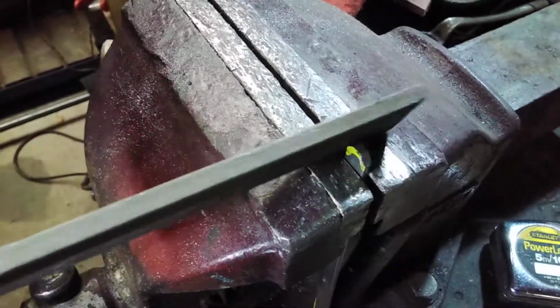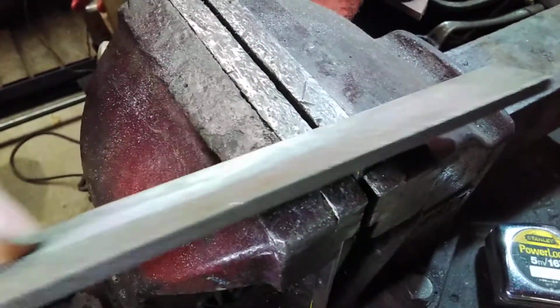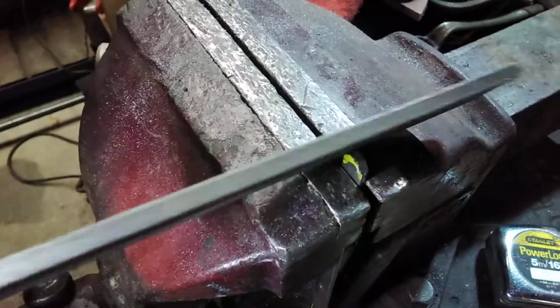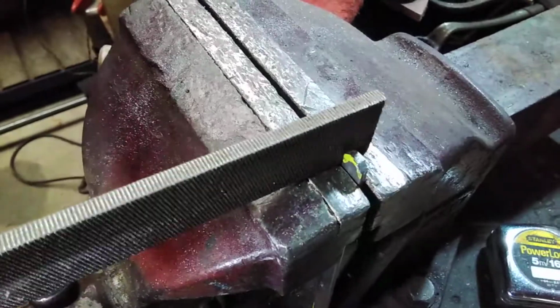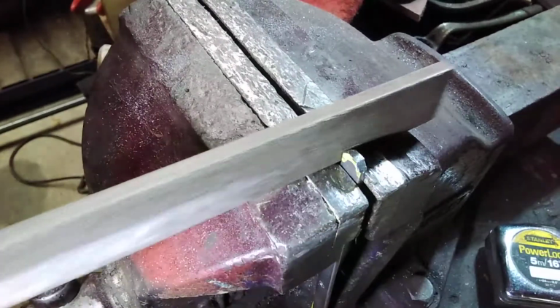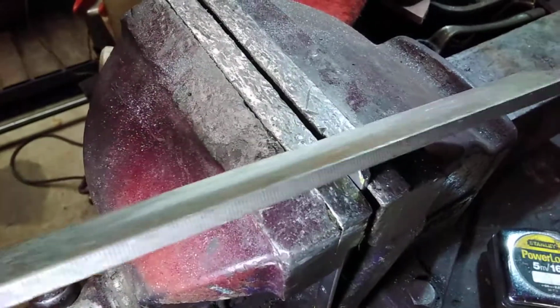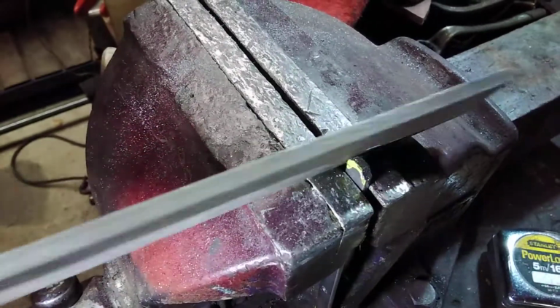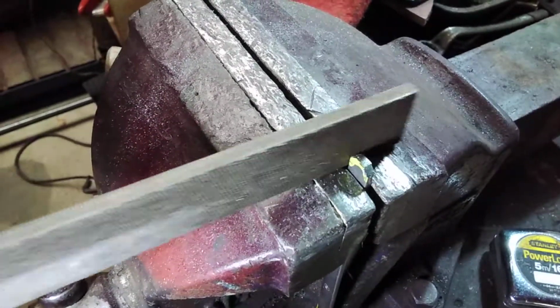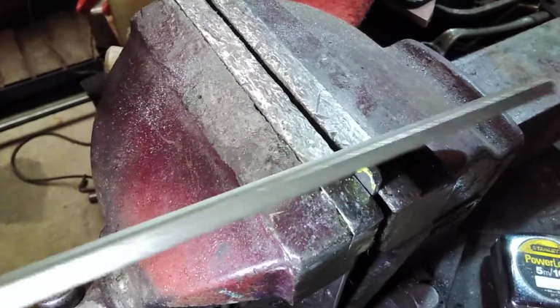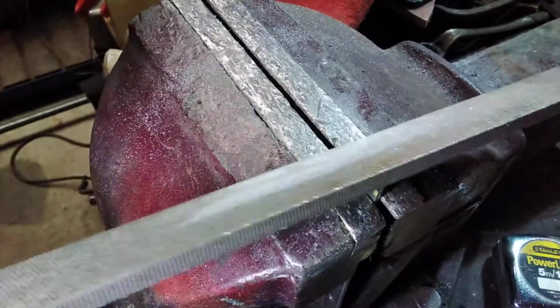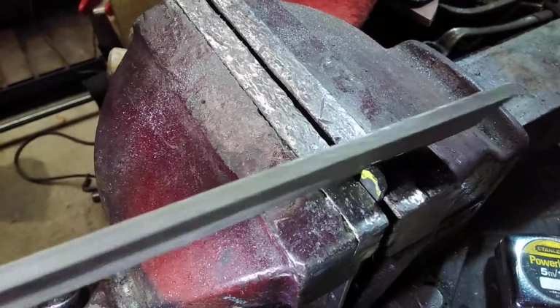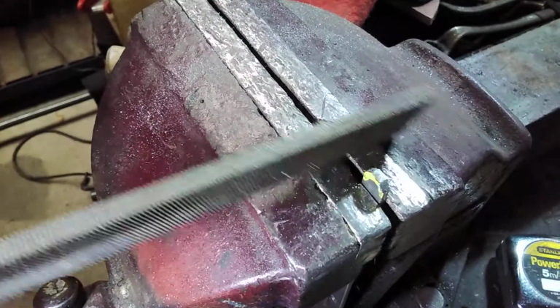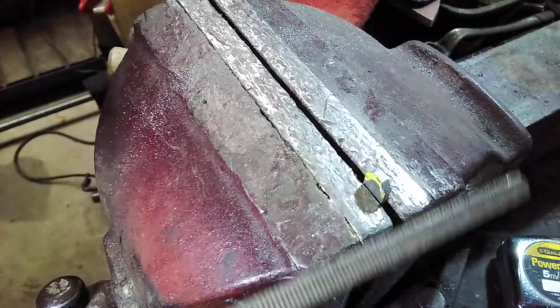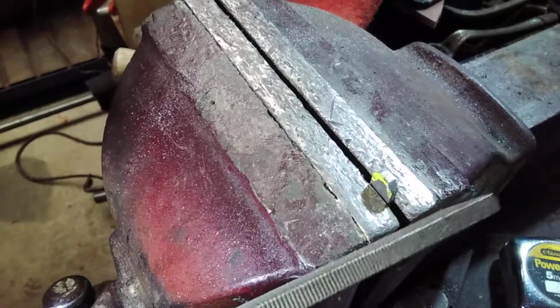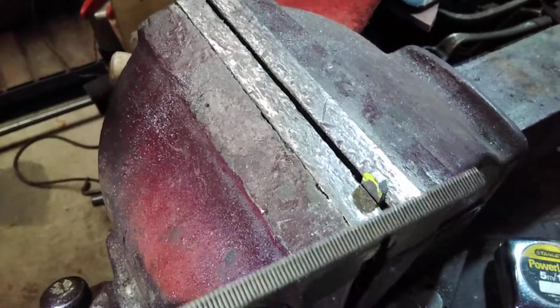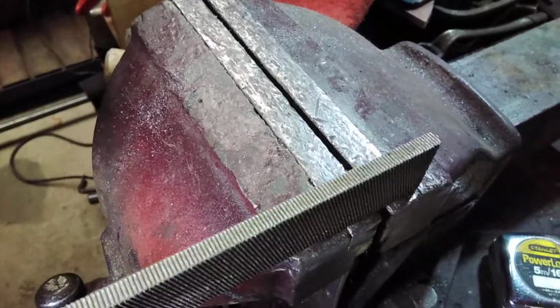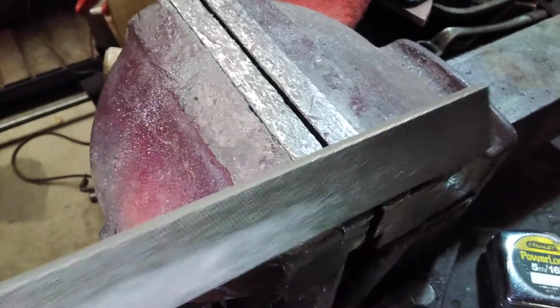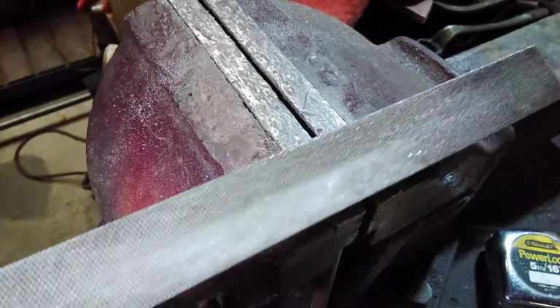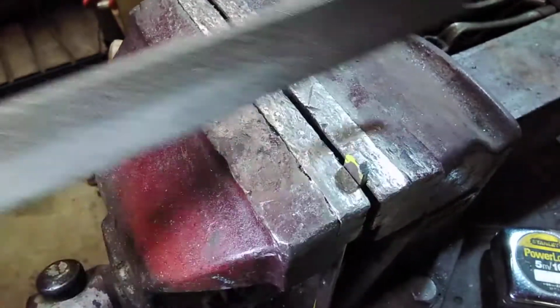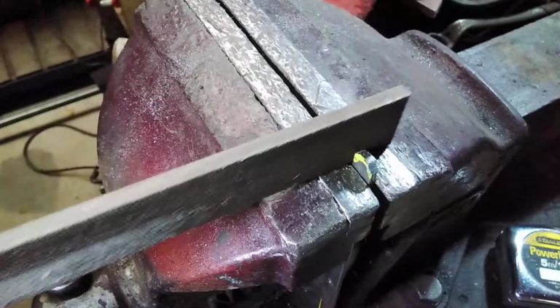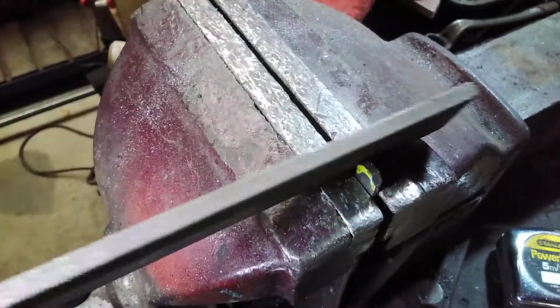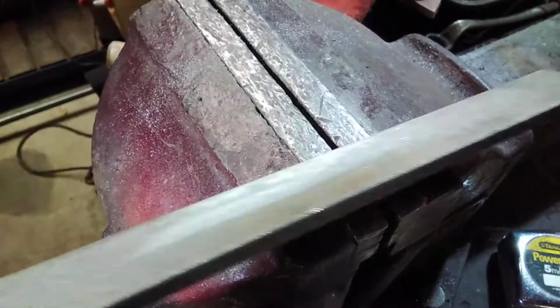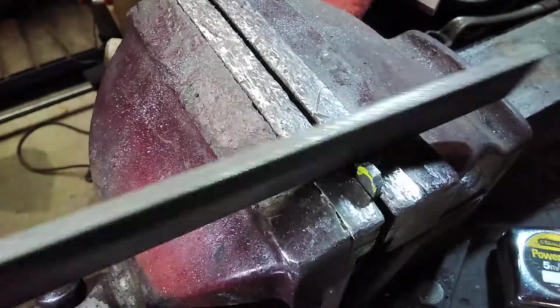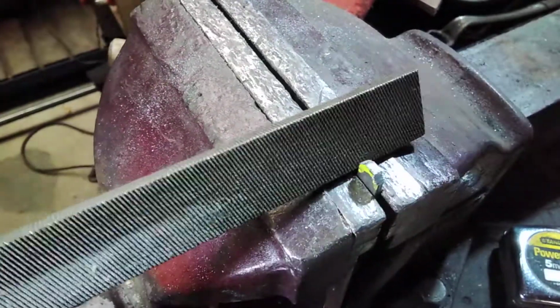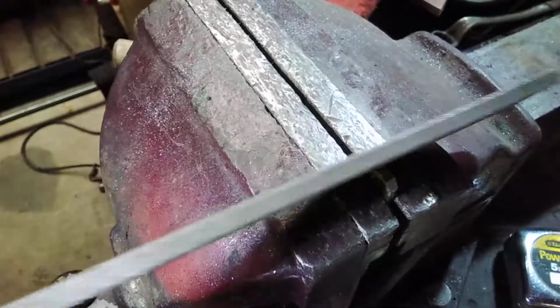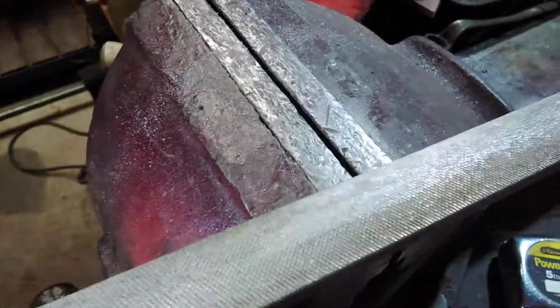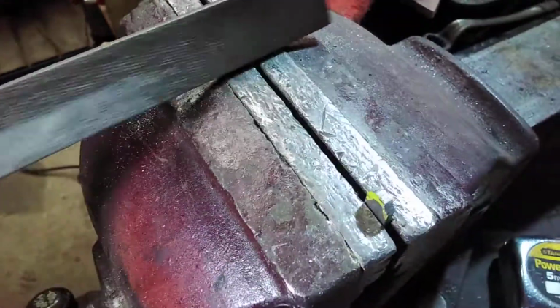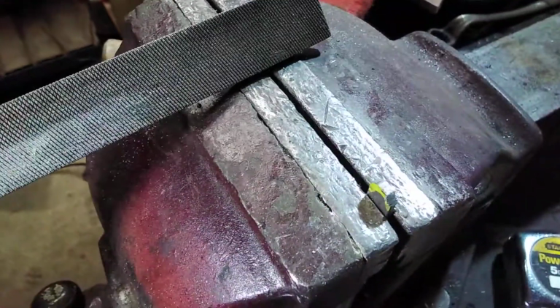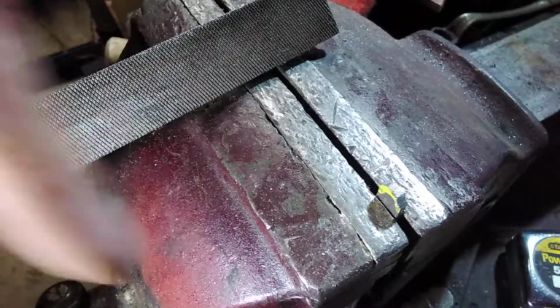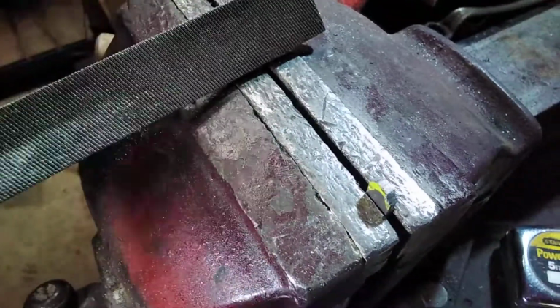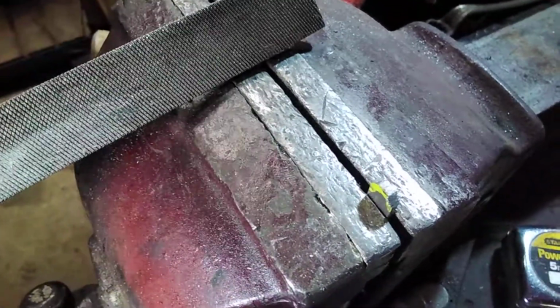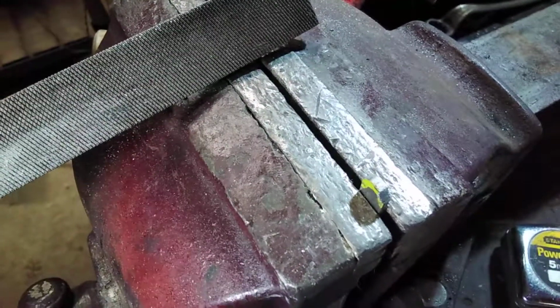It will need quite a bit of pressure, and it will gradually curve it round. Then I can put it on this side and do the same again. You're rolling your wrist to actually get the file to go over the top, and that will make it nice and smooth.